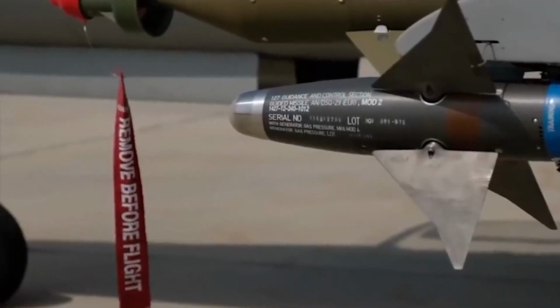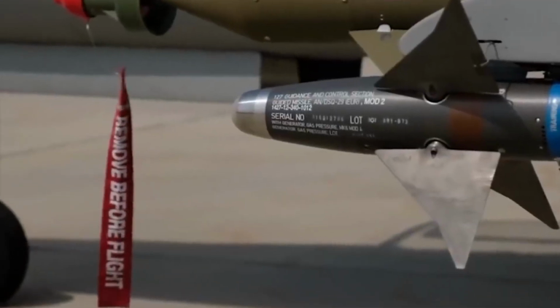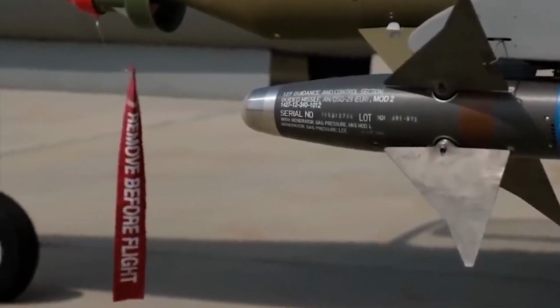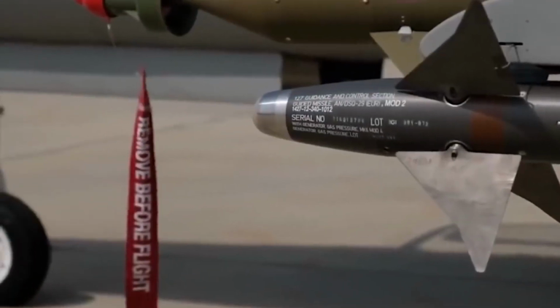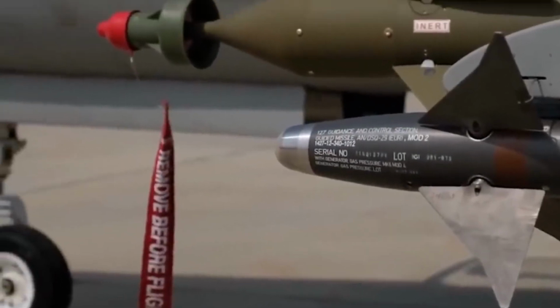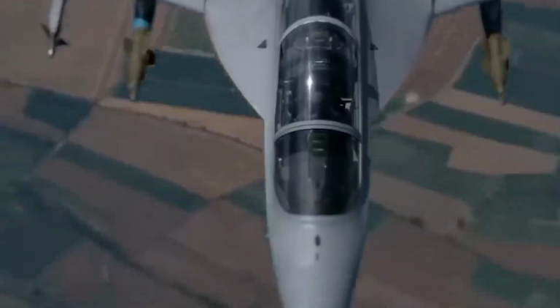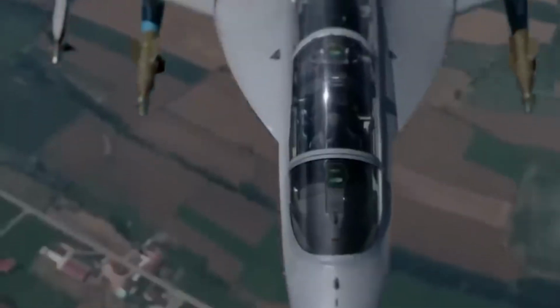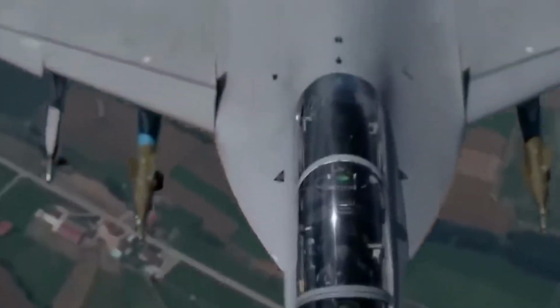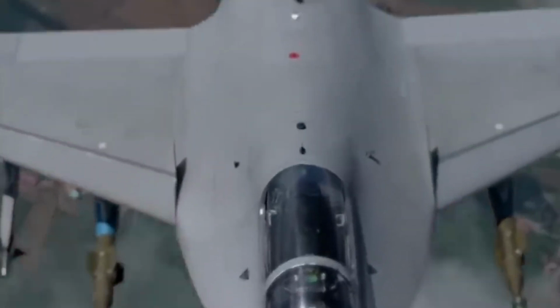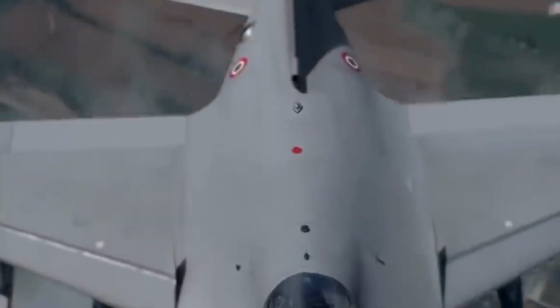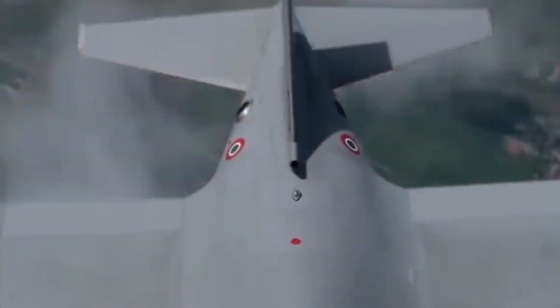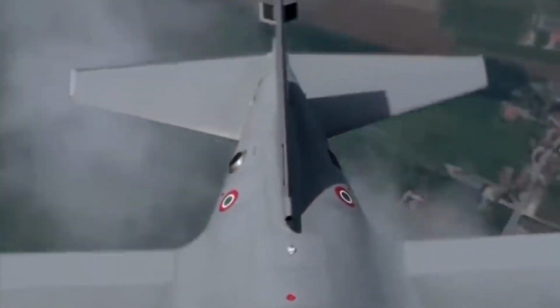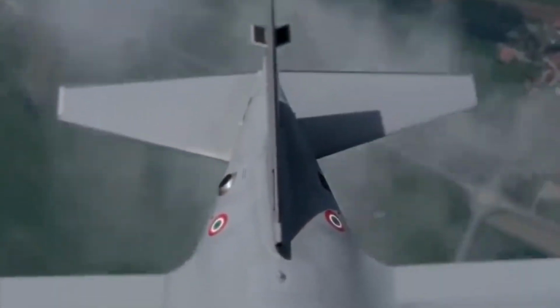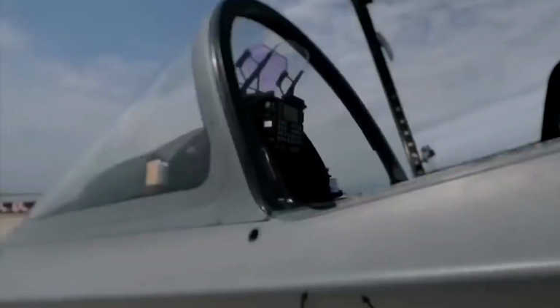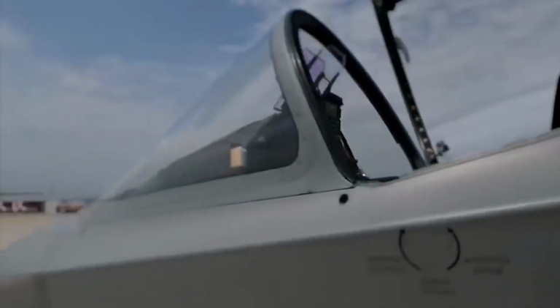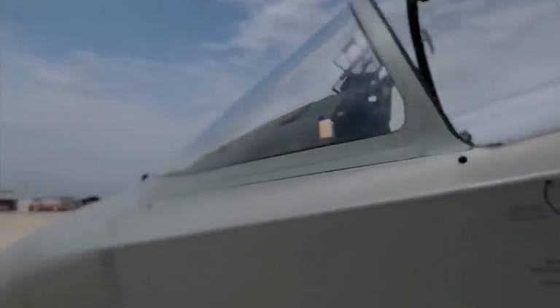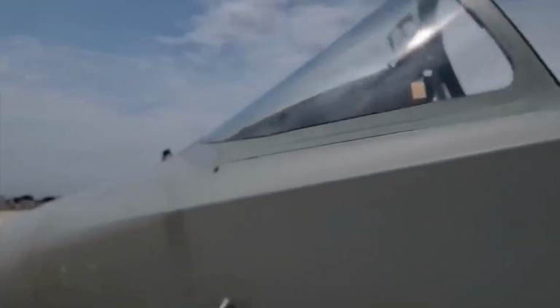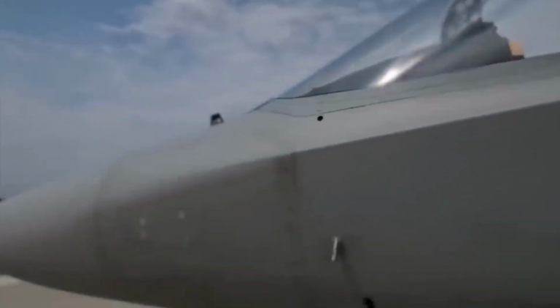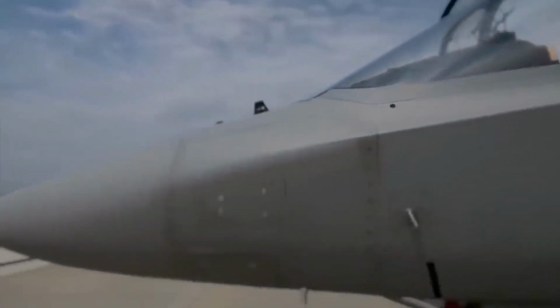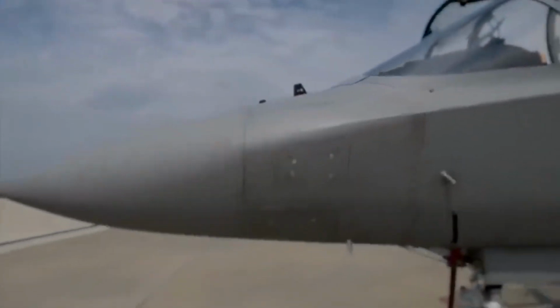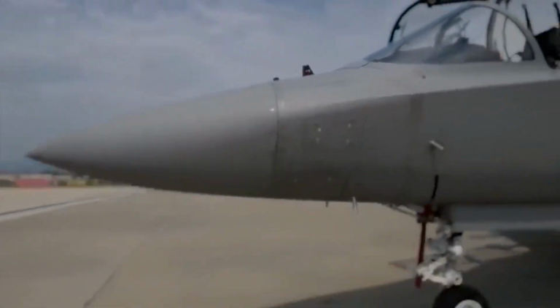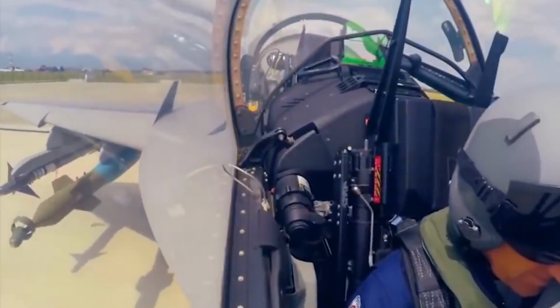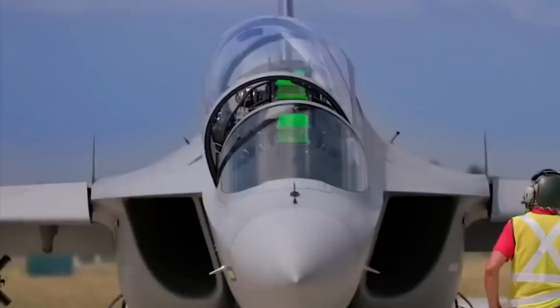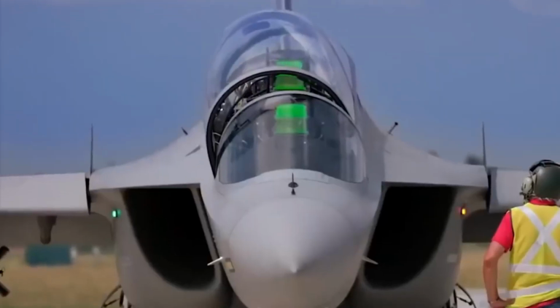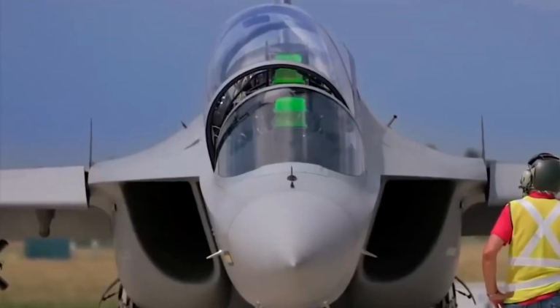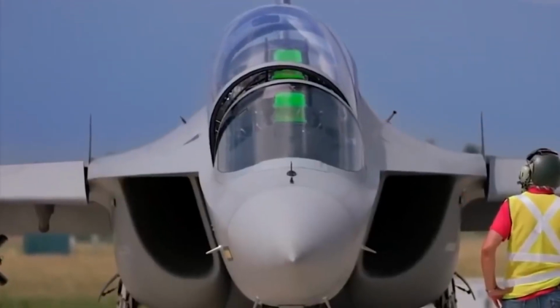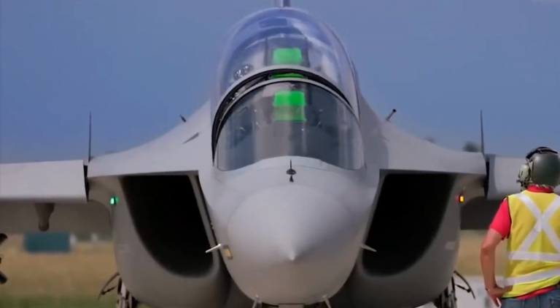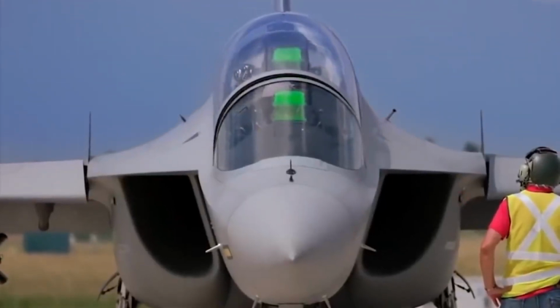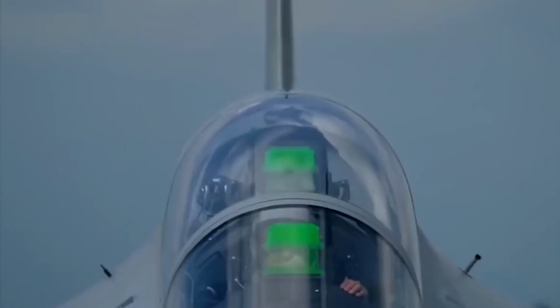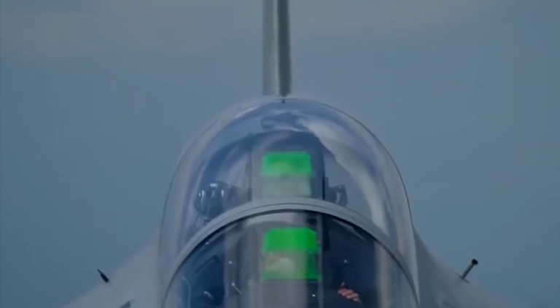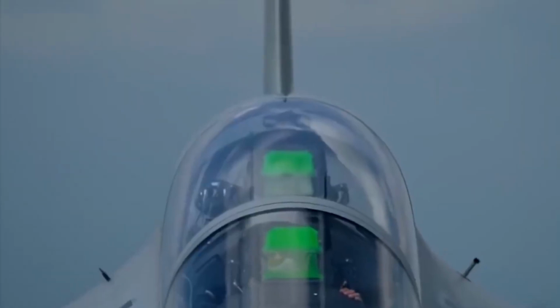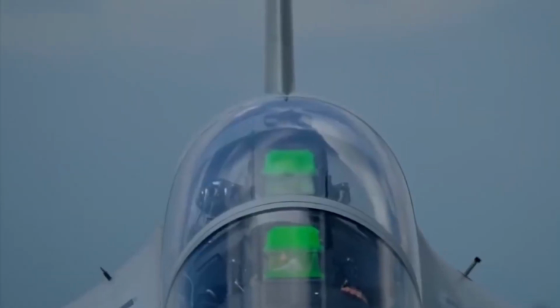Powered by two Honeywell F124-GA-200 turbofan engines, the M346 produces a combined thrust of over 12,600 pounds, giving it an excellent thrust-to-weight ratio and rapid acceleration.